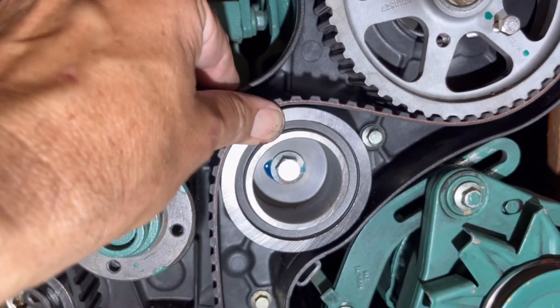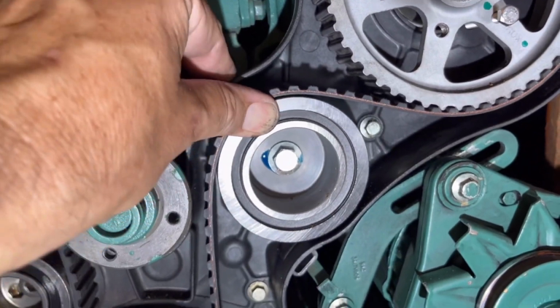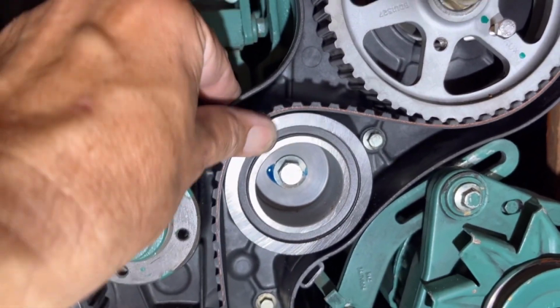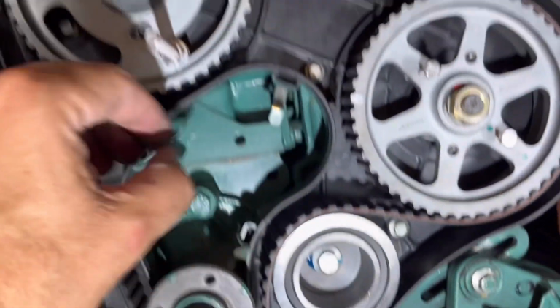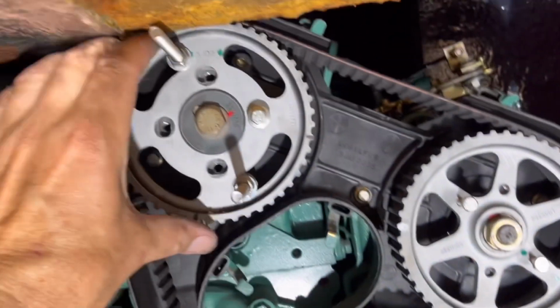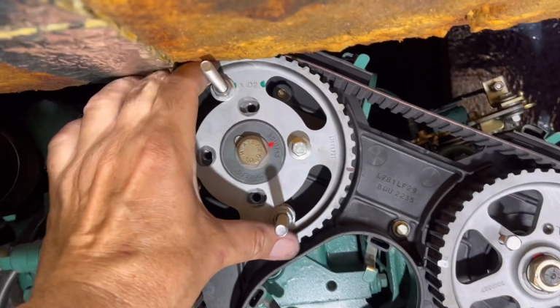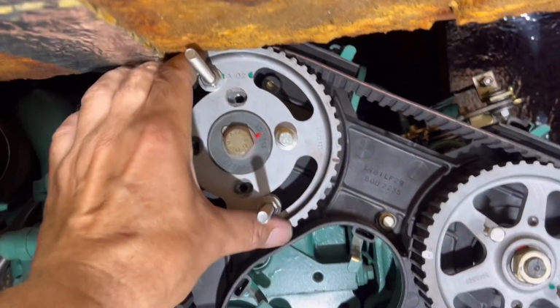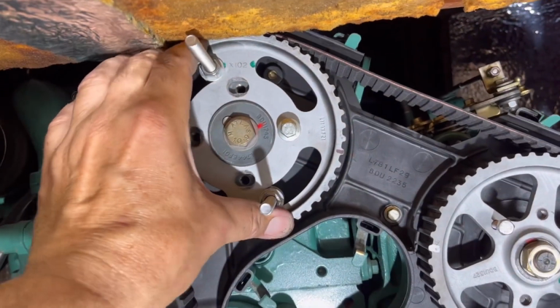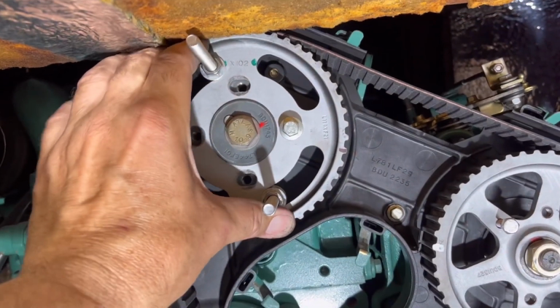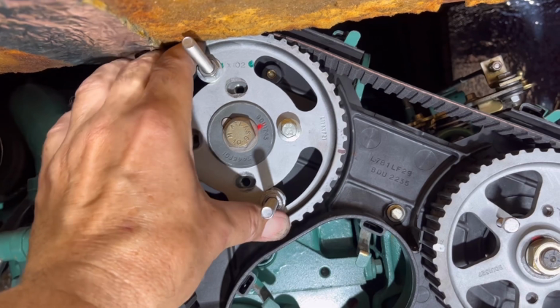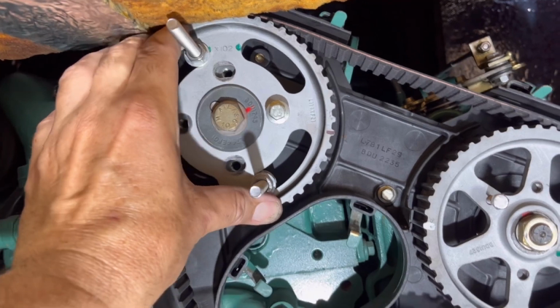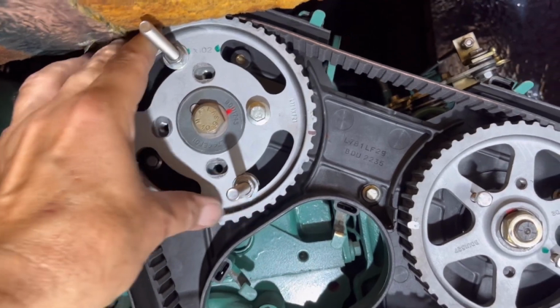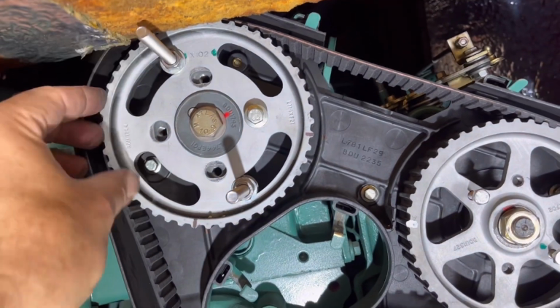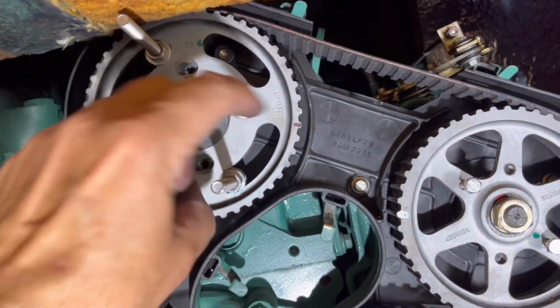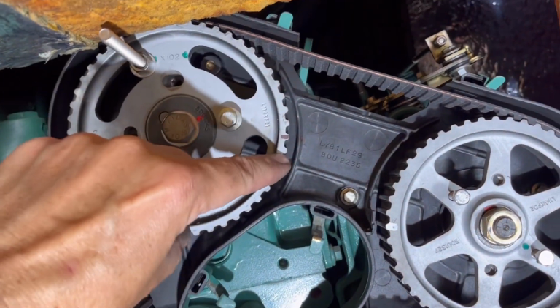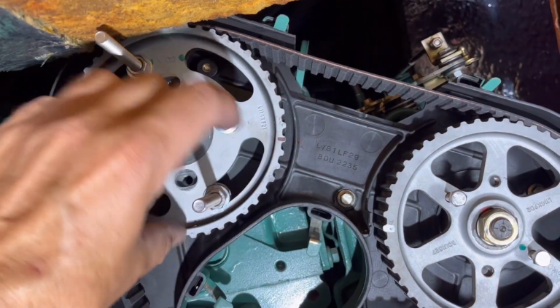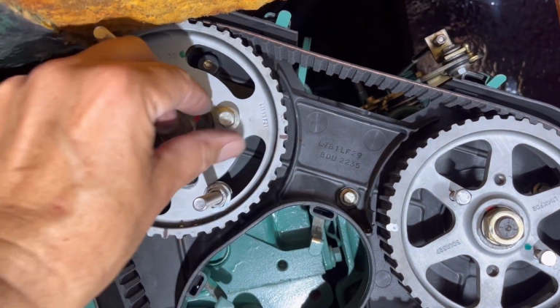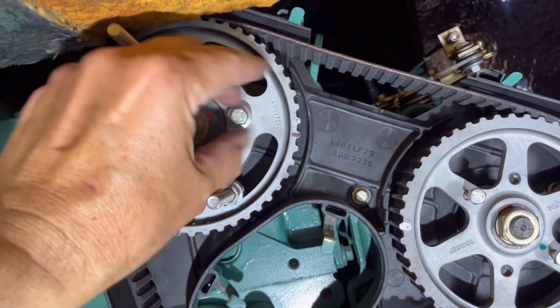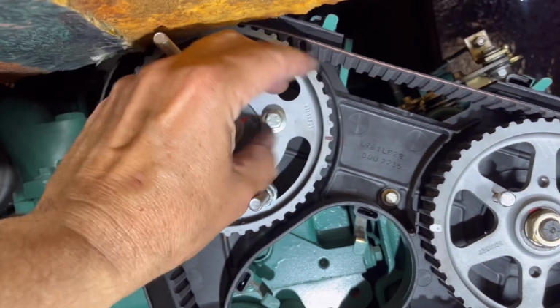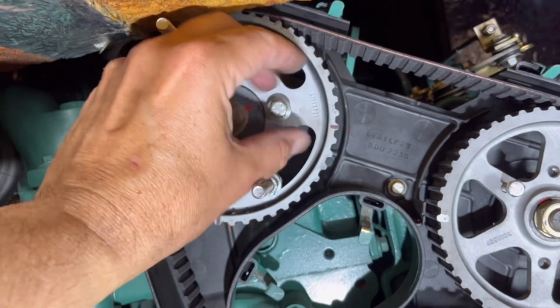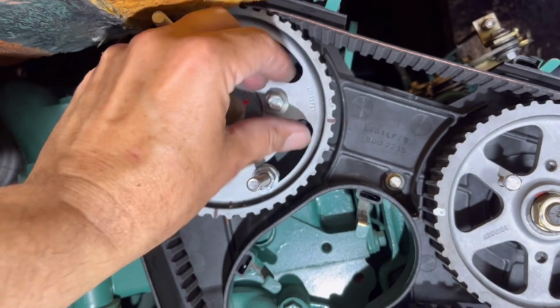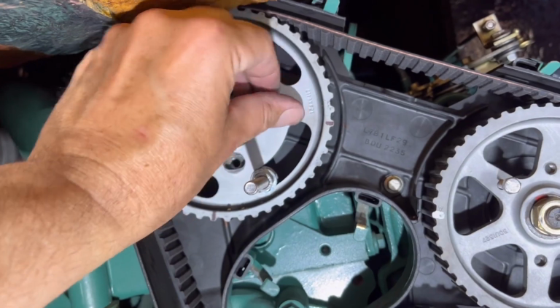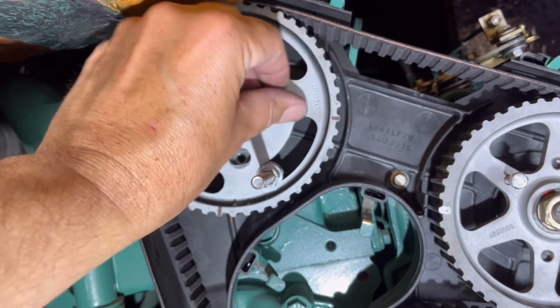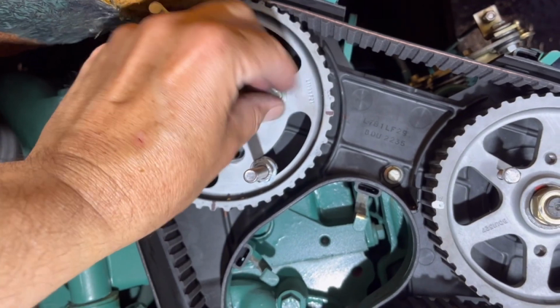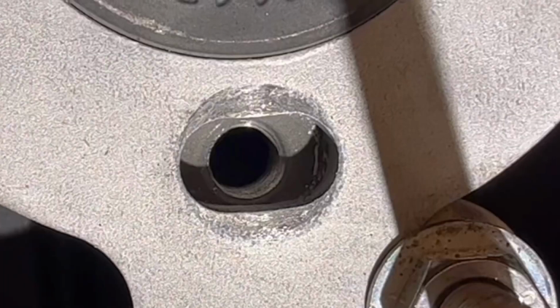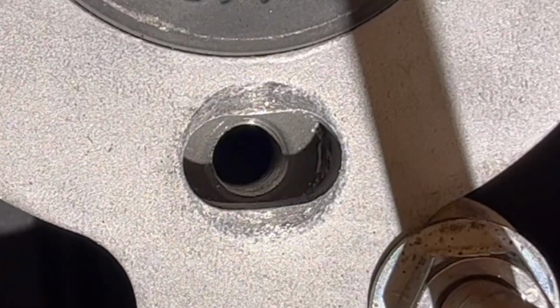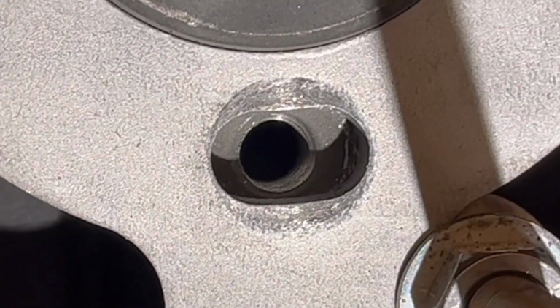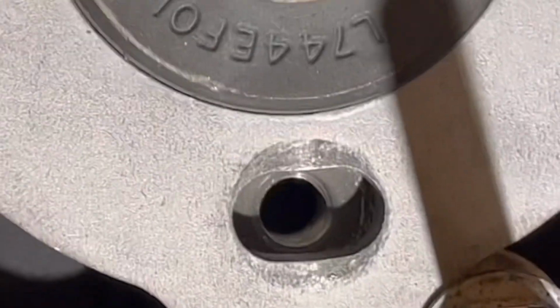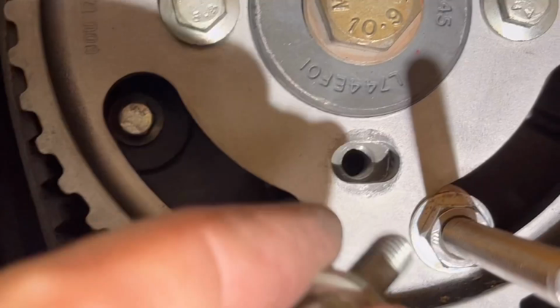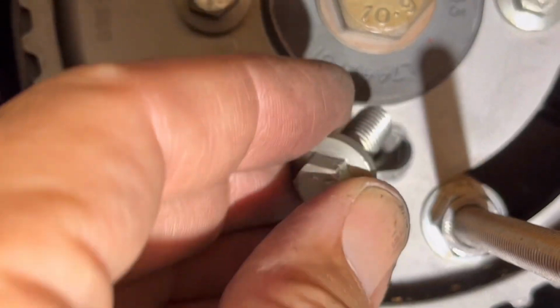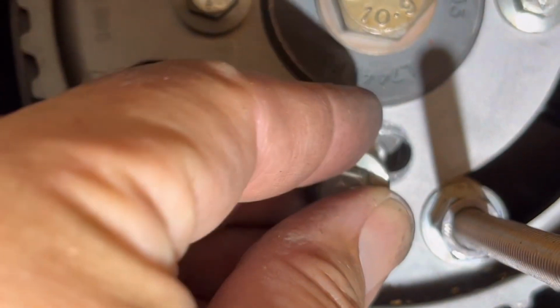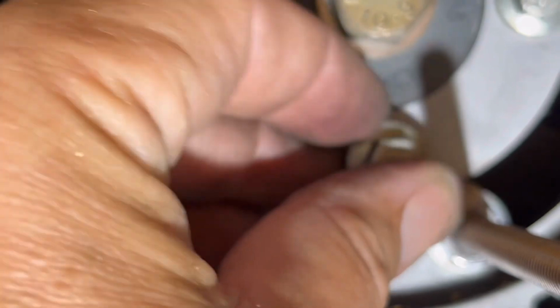Now, getting the belt on was not that easy. I had to loosen the camshaft pulley a bit to be able to wiggle it, and then I could slide on the belt and retighten the pulley.